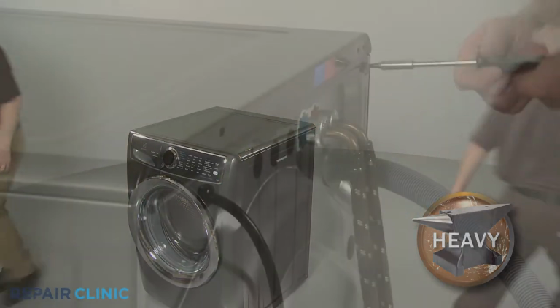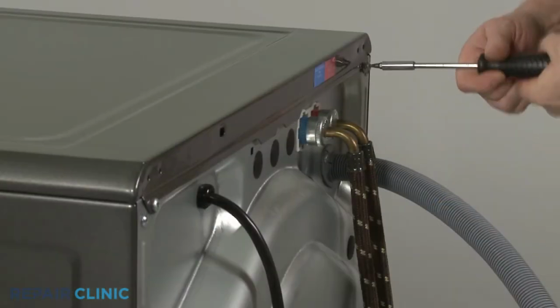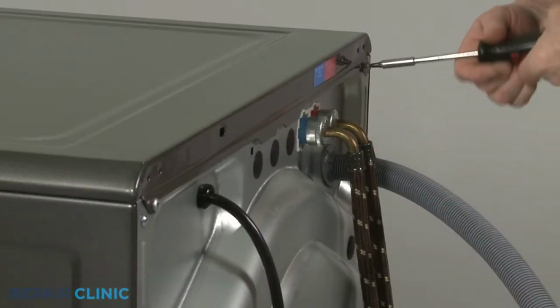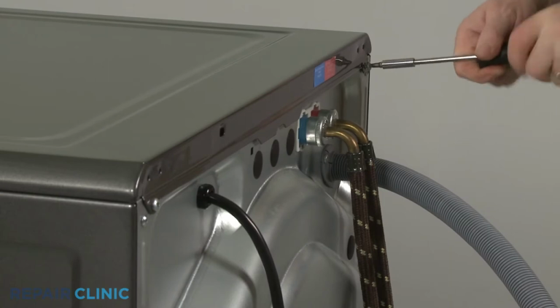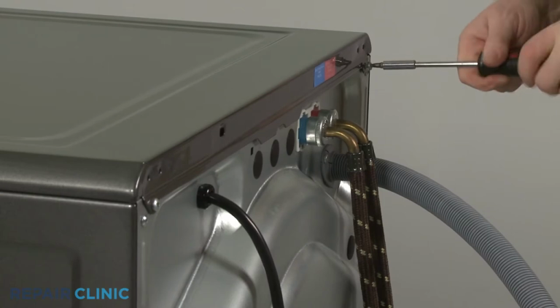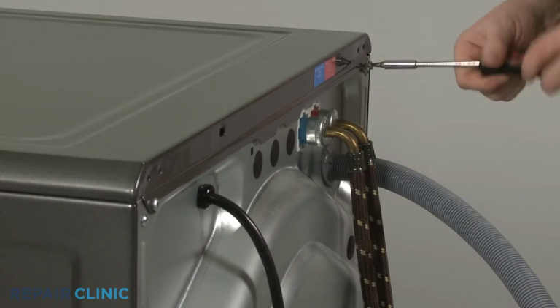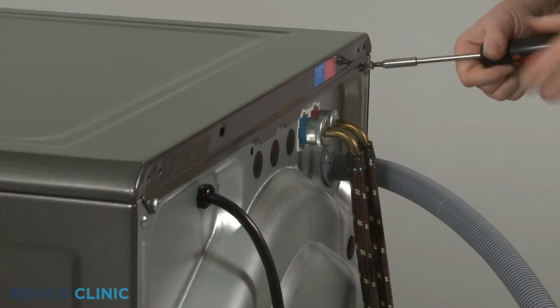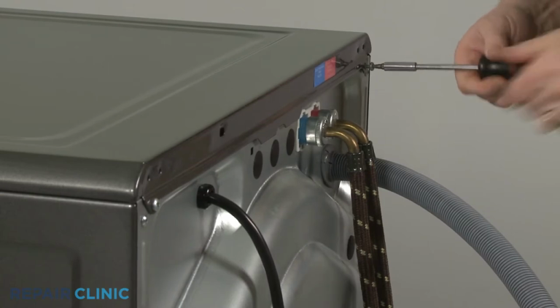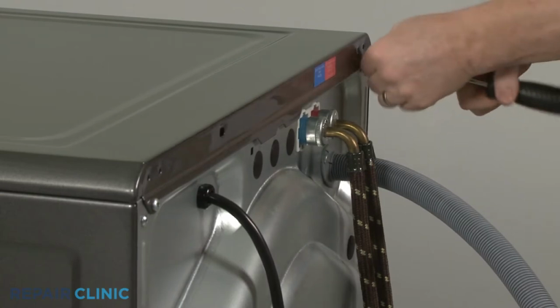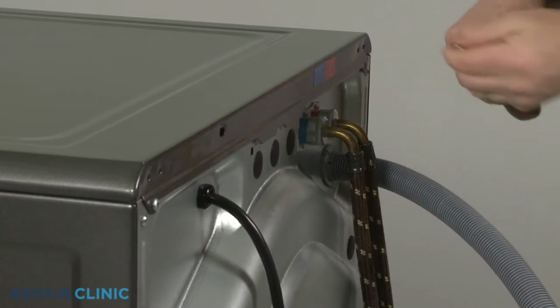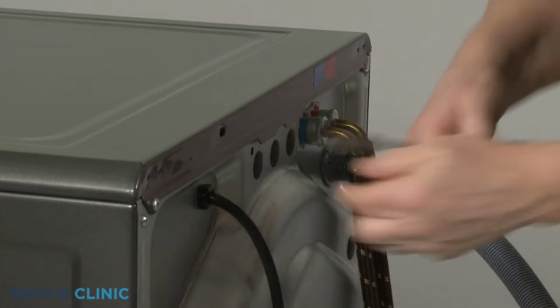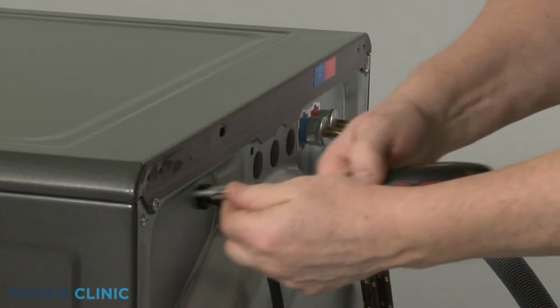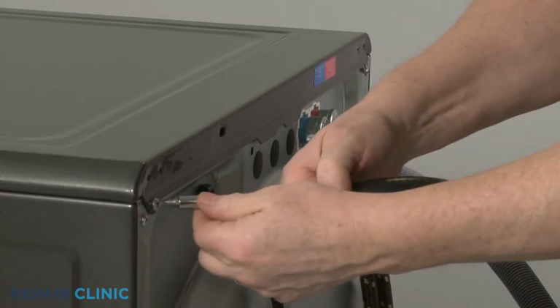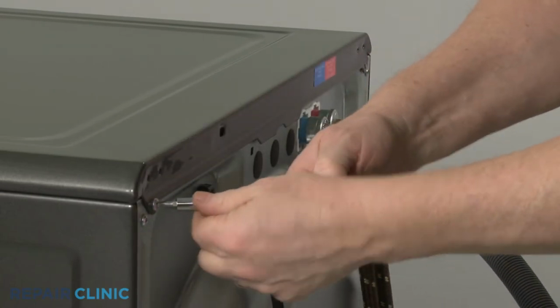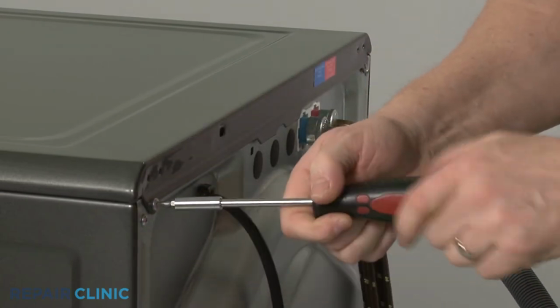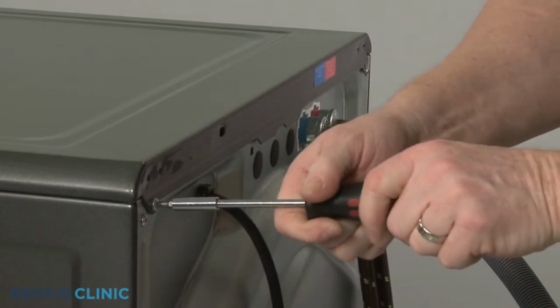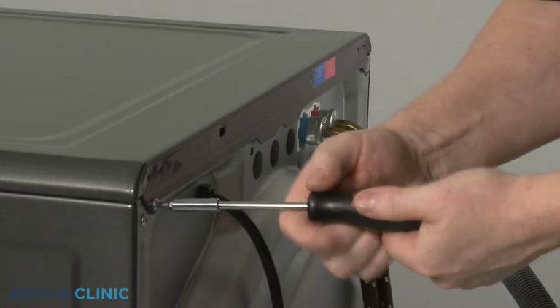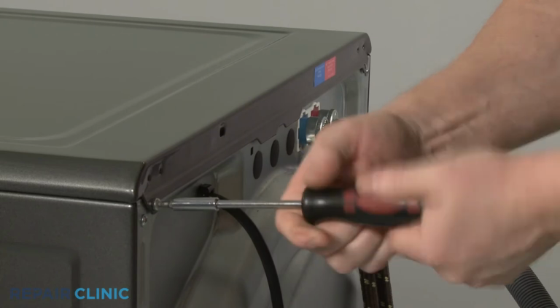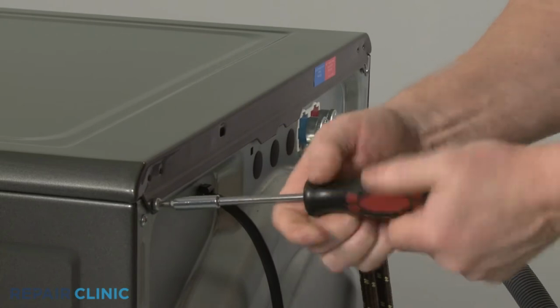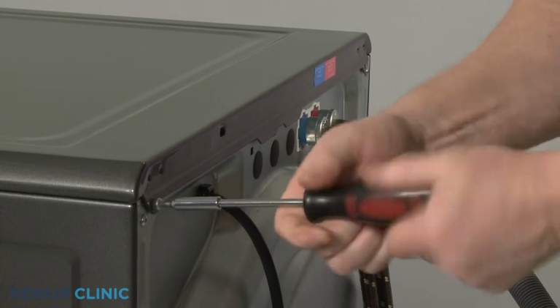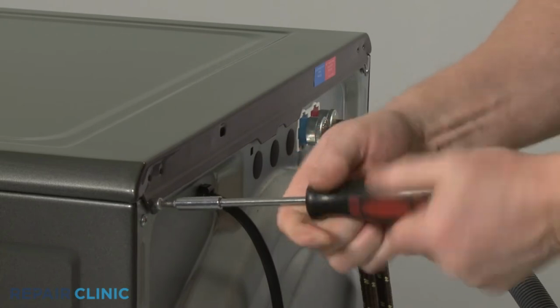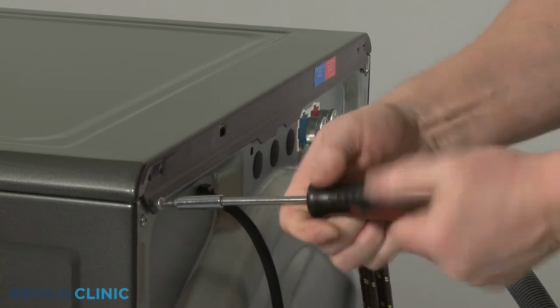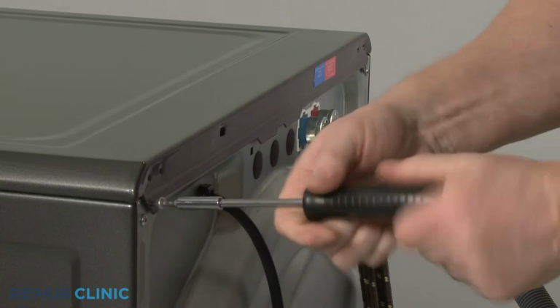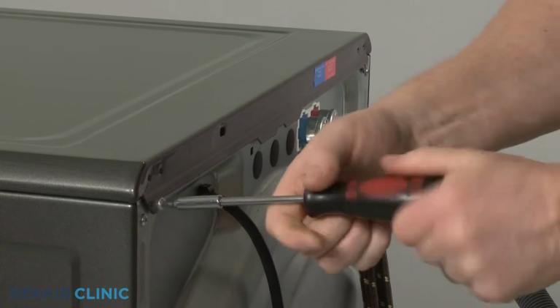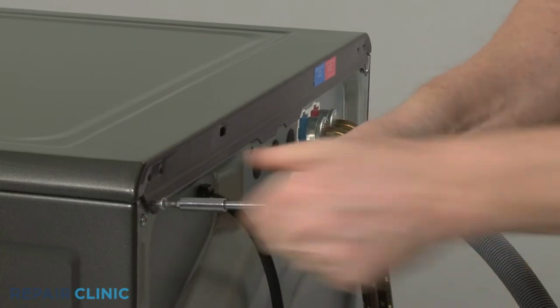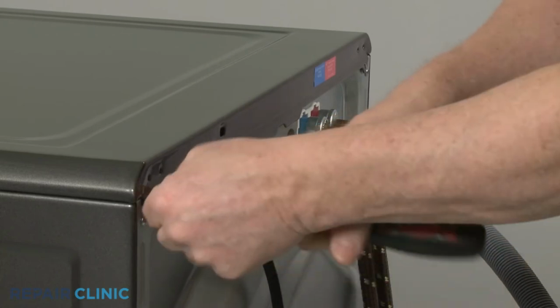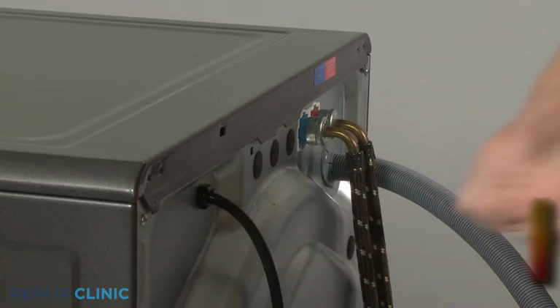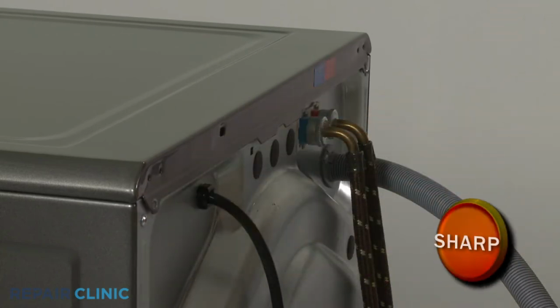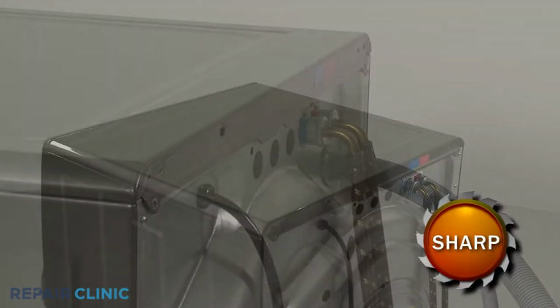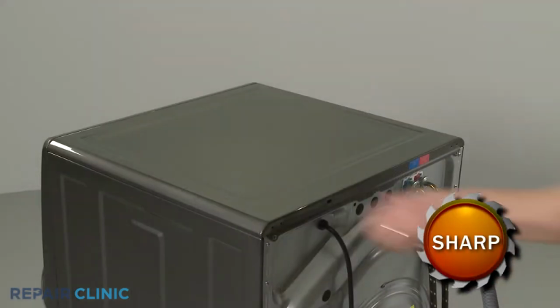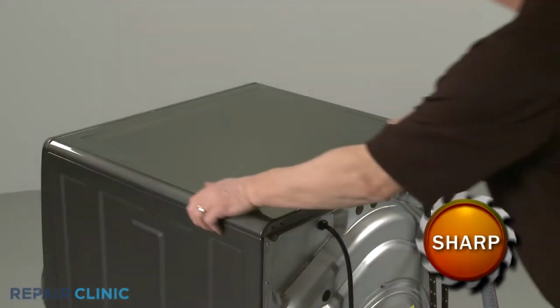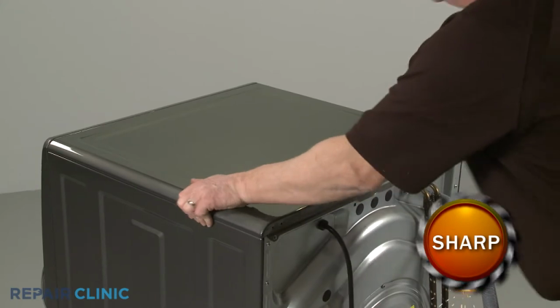Using a Phillips-head screwdriver or a No. 2 square drive bit, unthread the rear screws securing the top panel. Remove the panel.